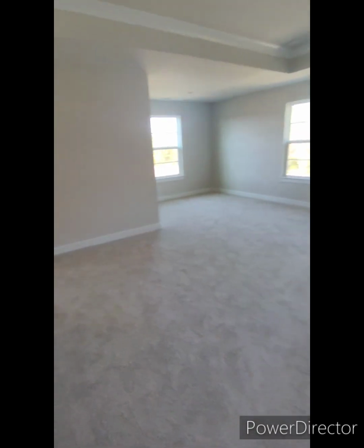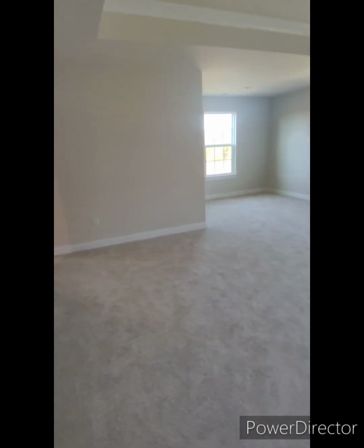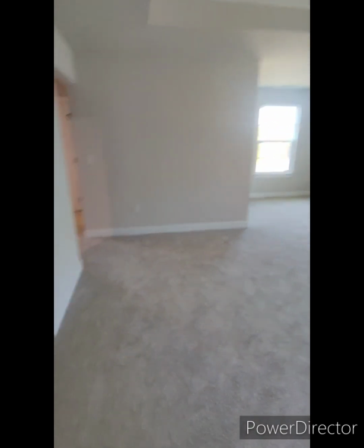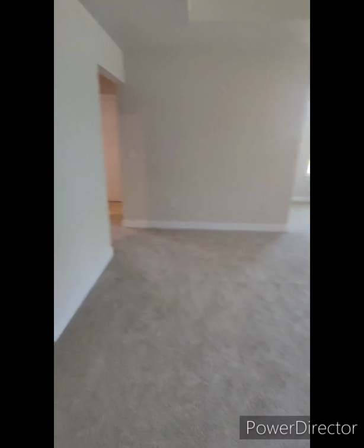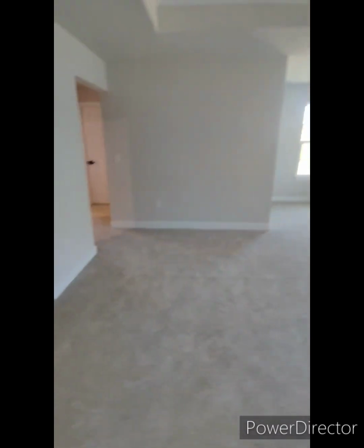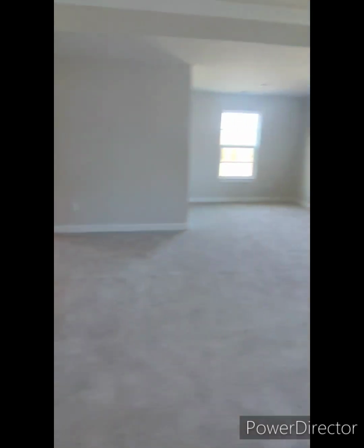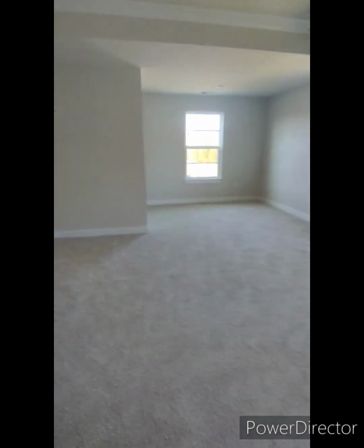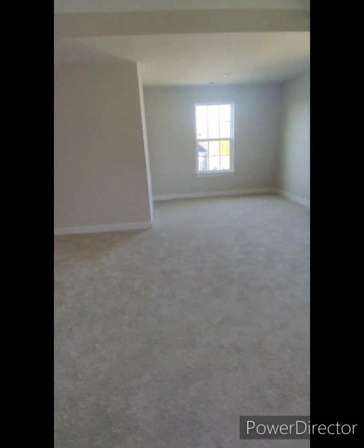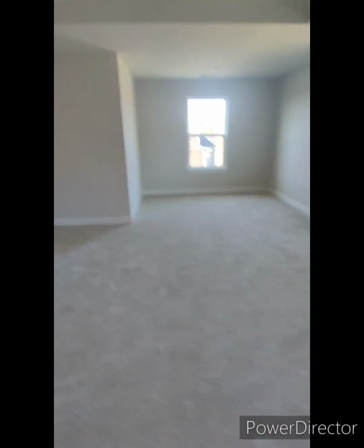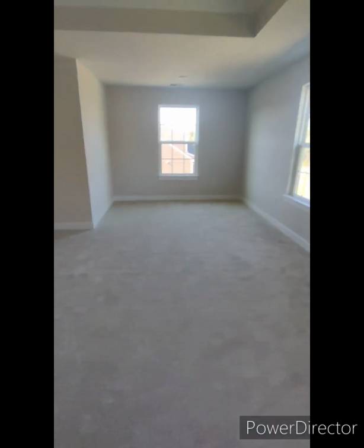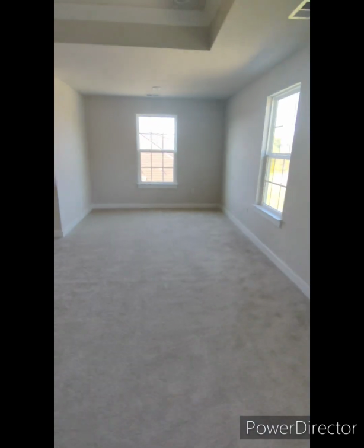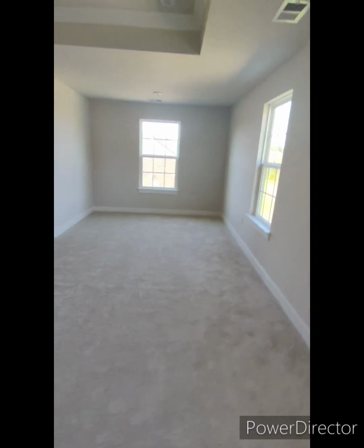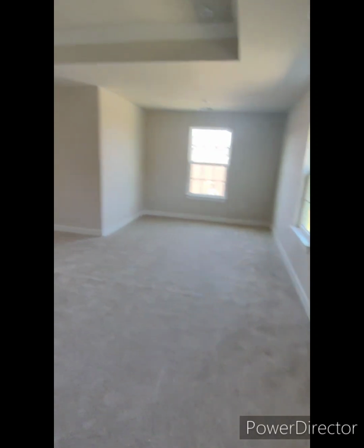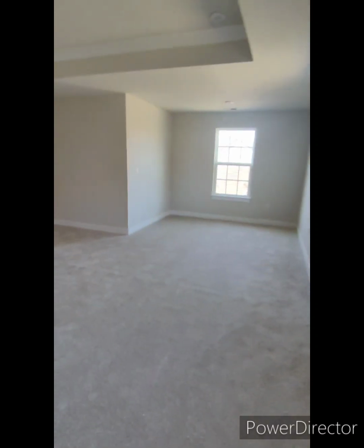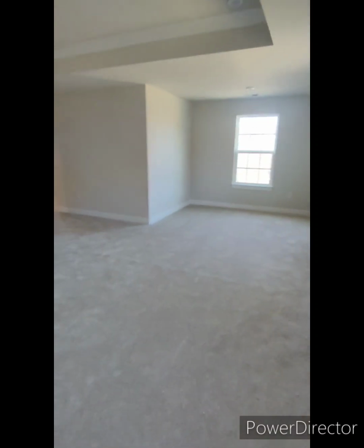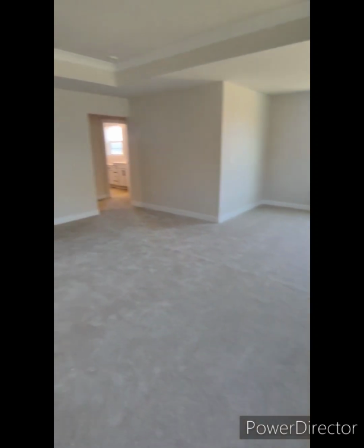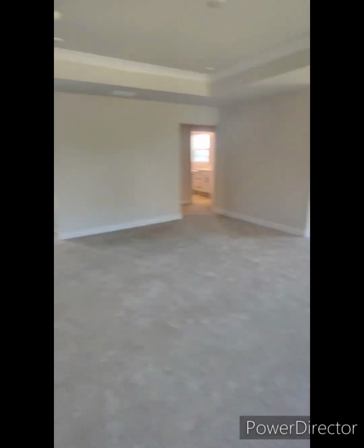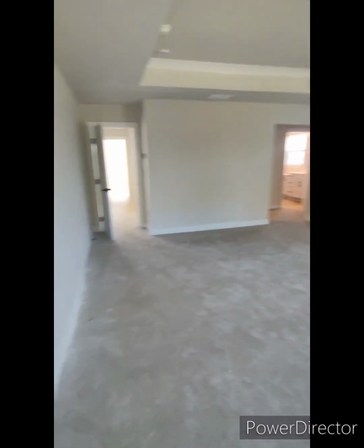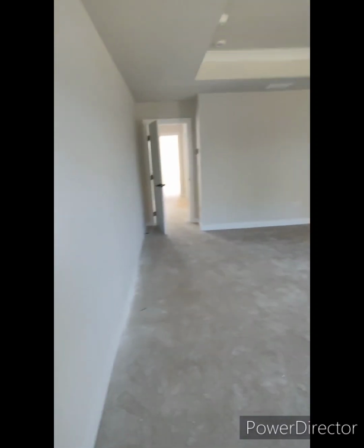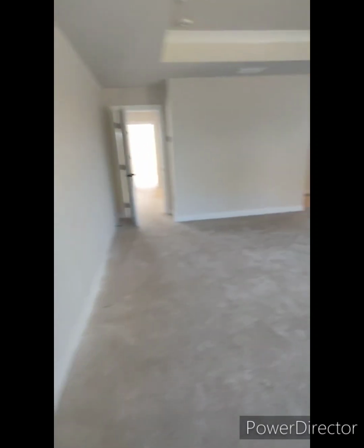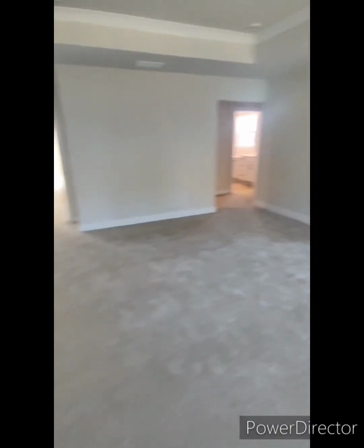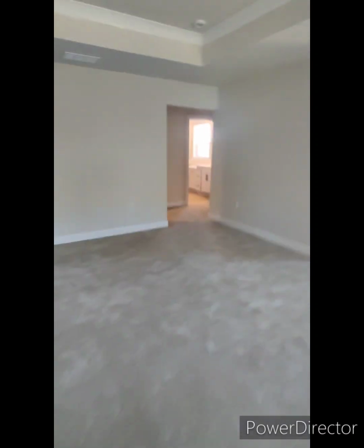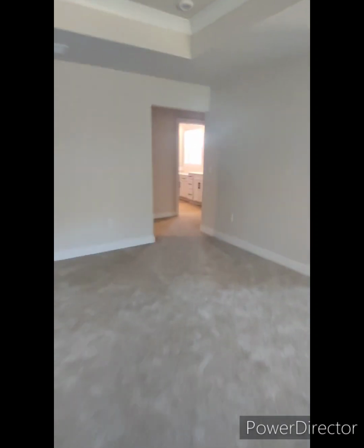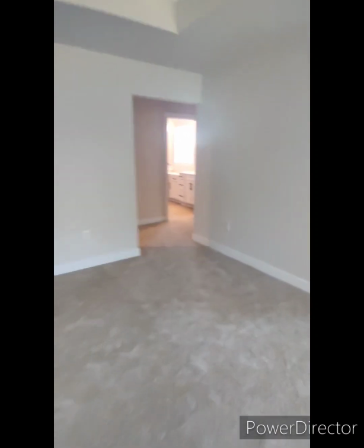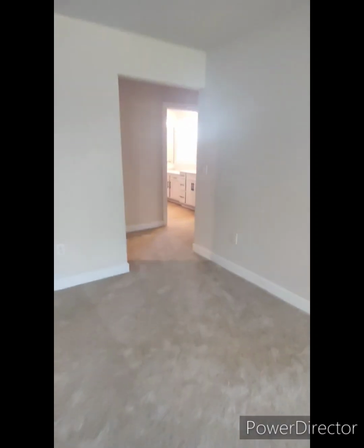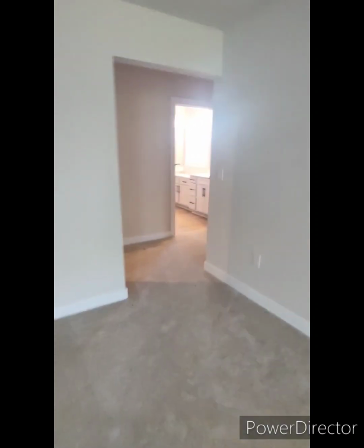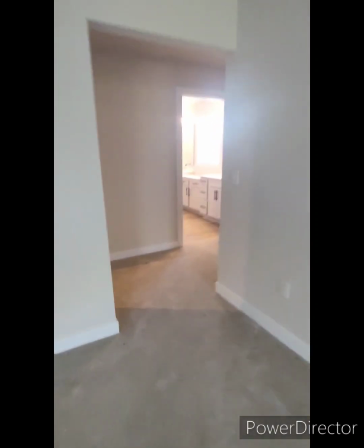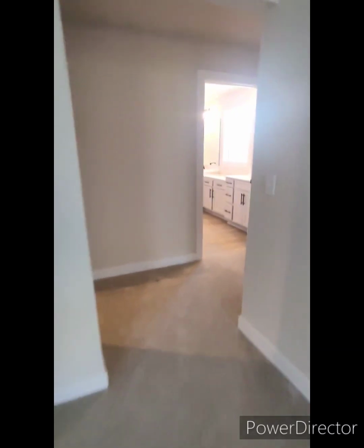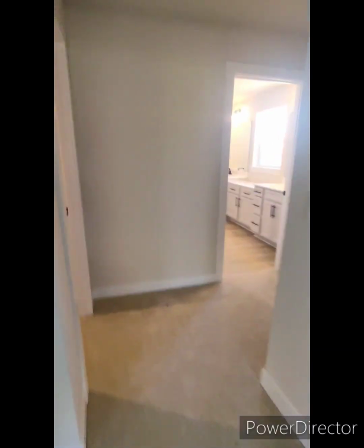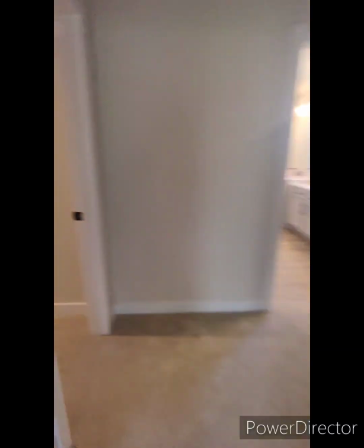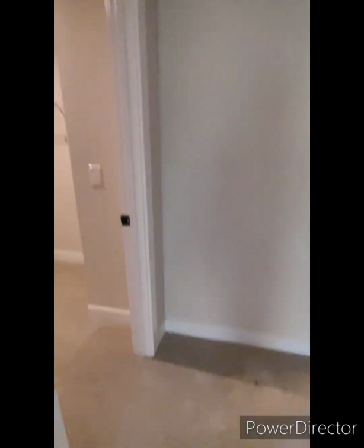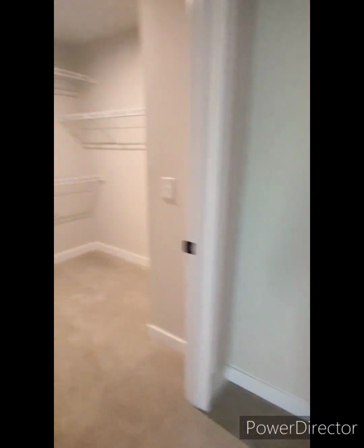This might be baby girl's room since she's the oldest. Nice closet, got her own bathroom — don't have to share with little brother.